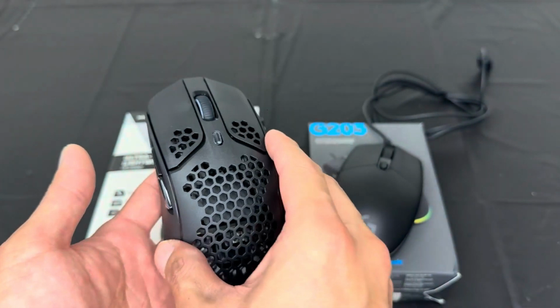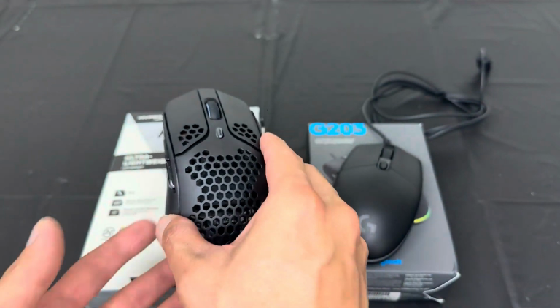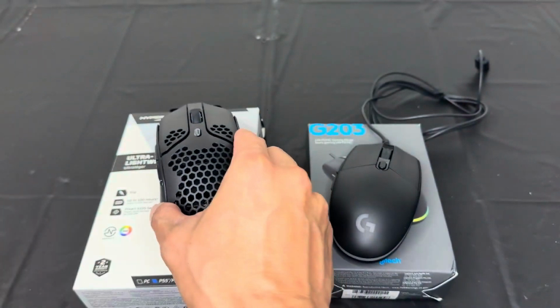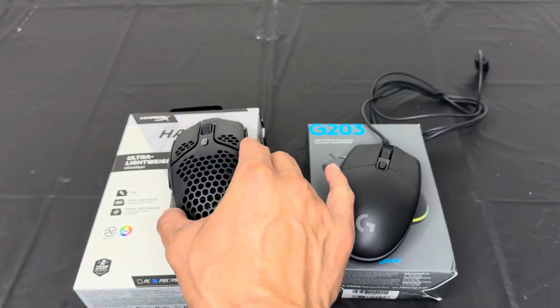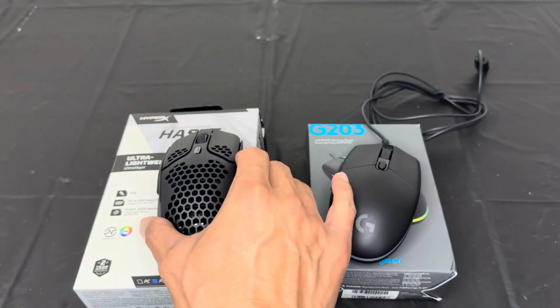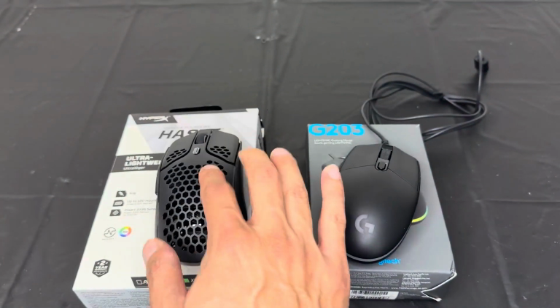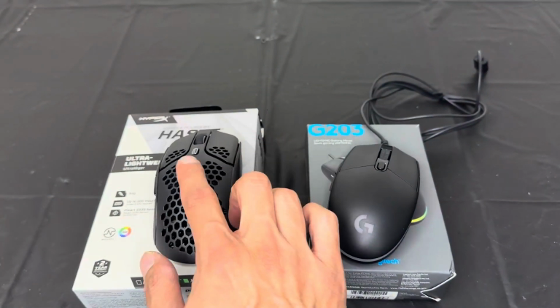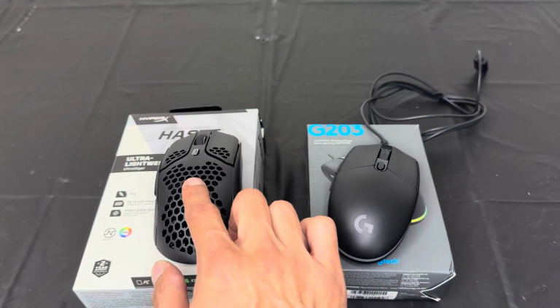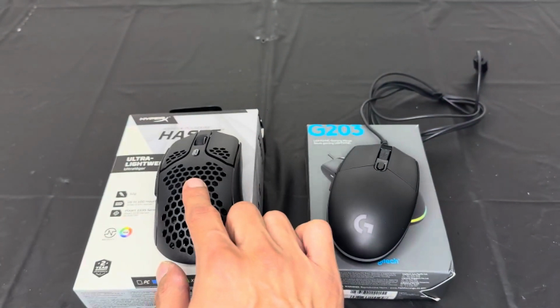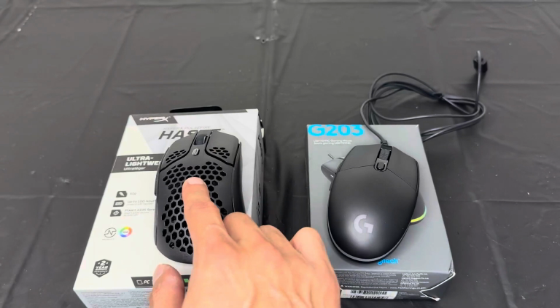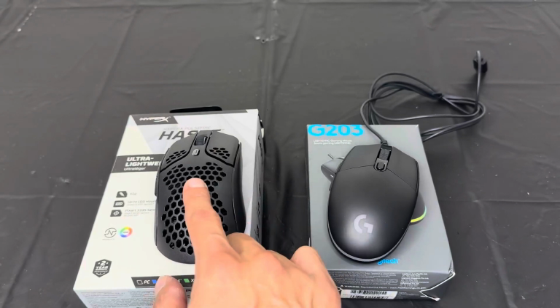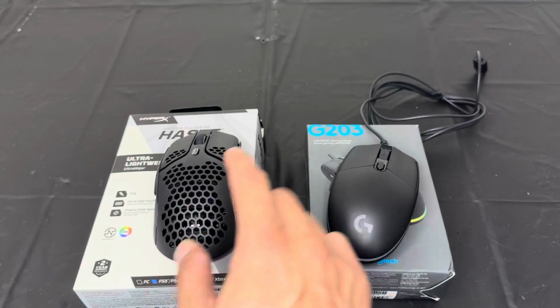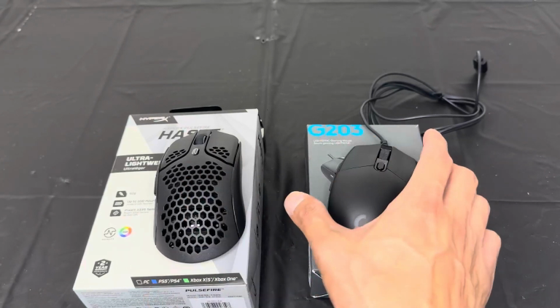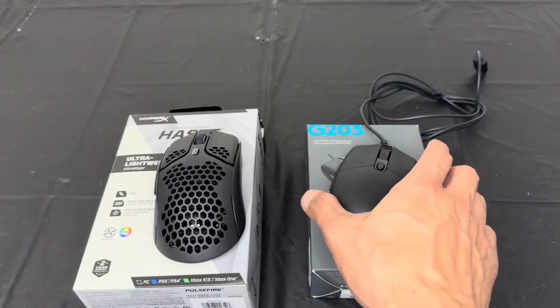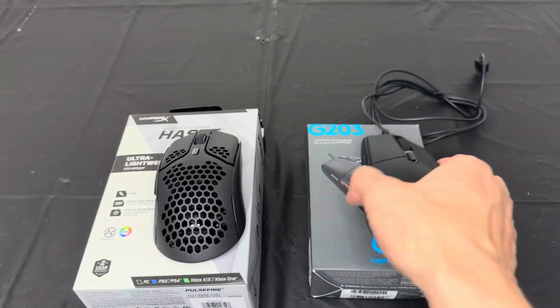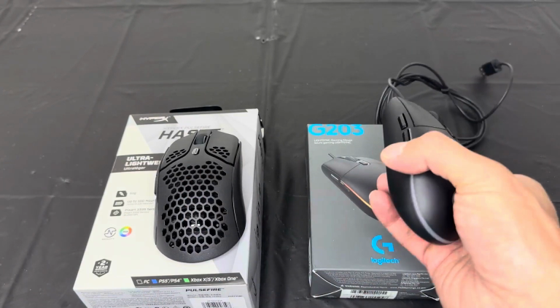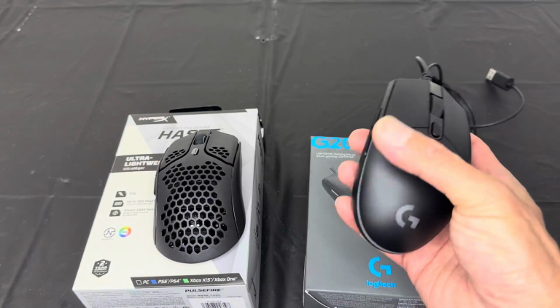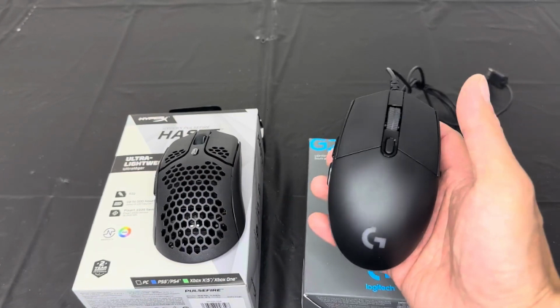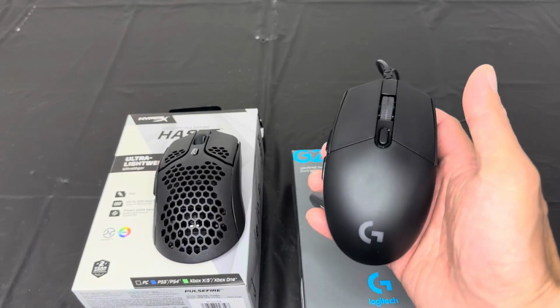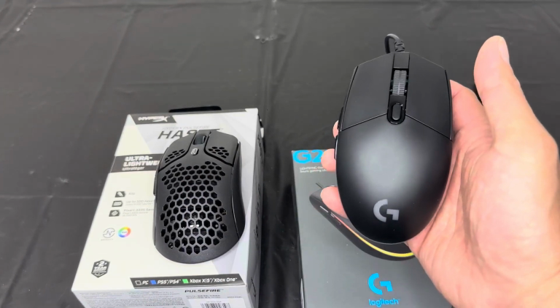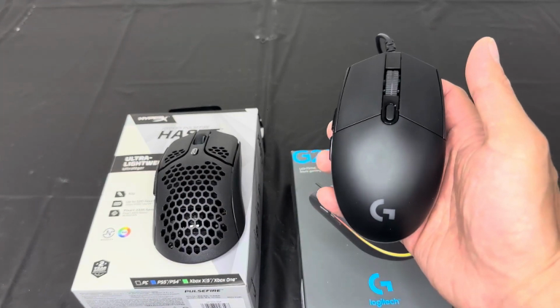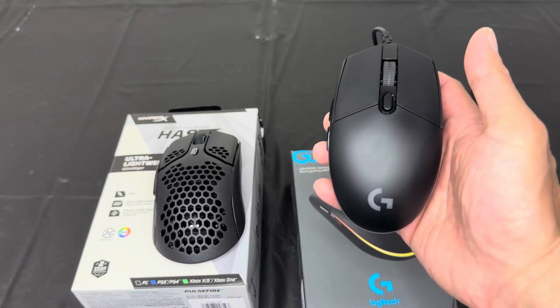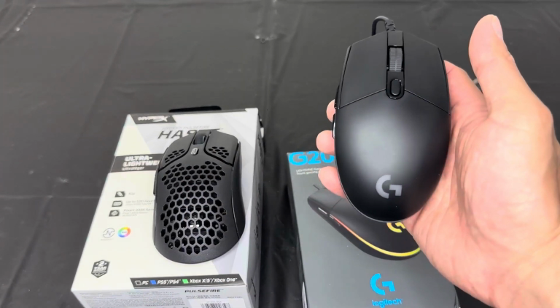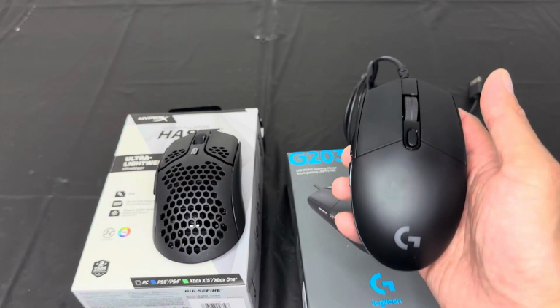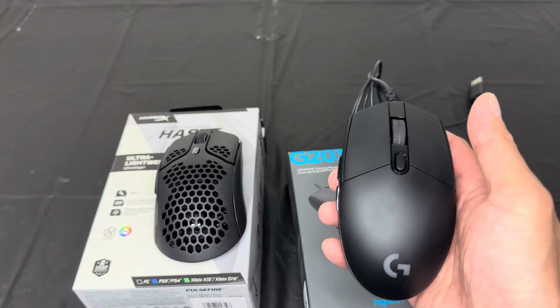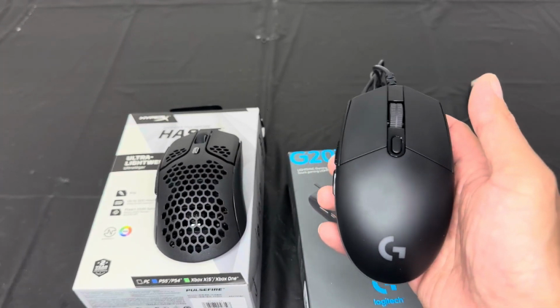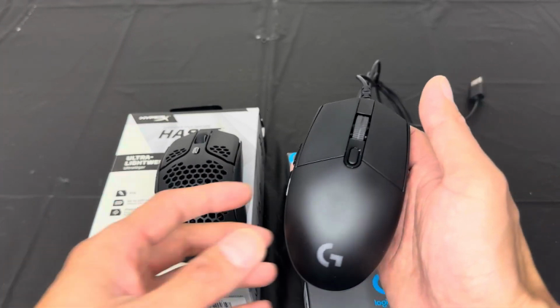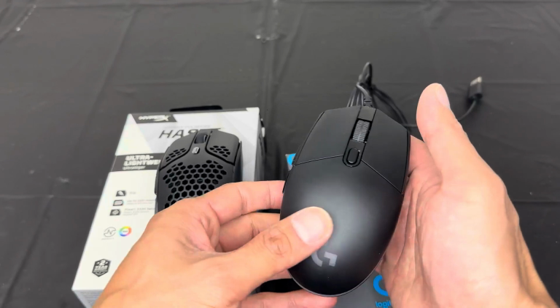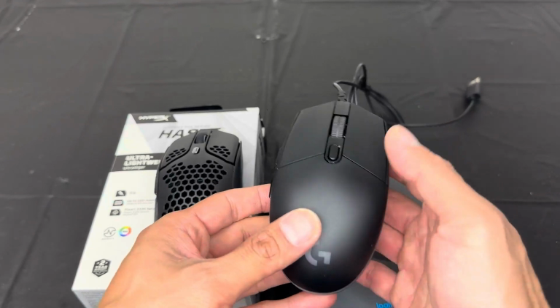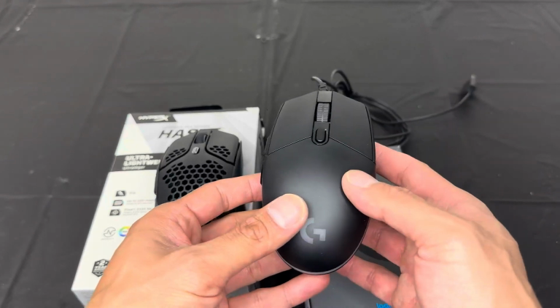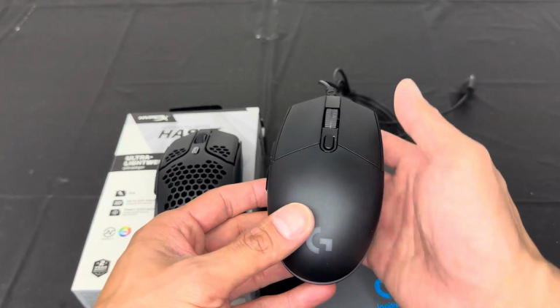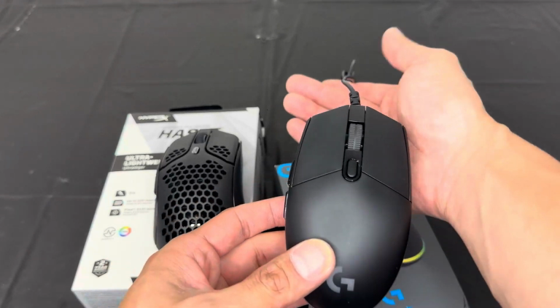It's super comfortable when you play. I love the size of this — it fits really nicely in my hand, and I can play with this mouse for hours.